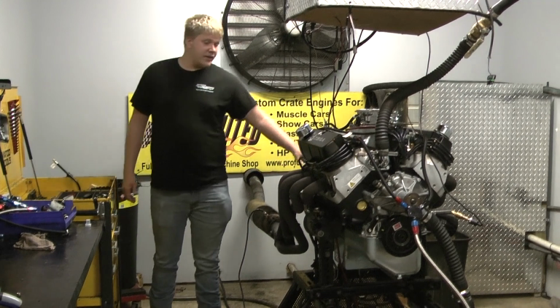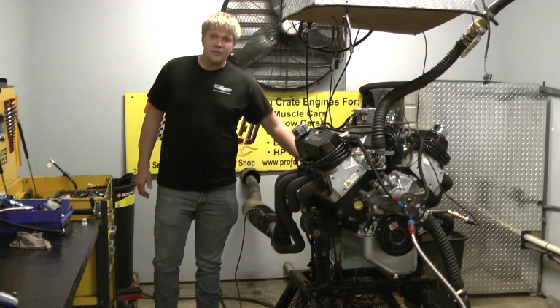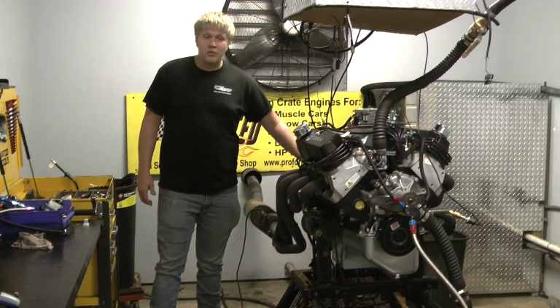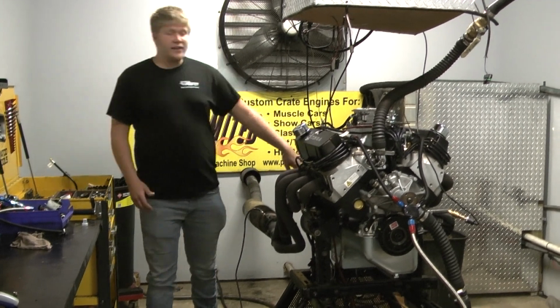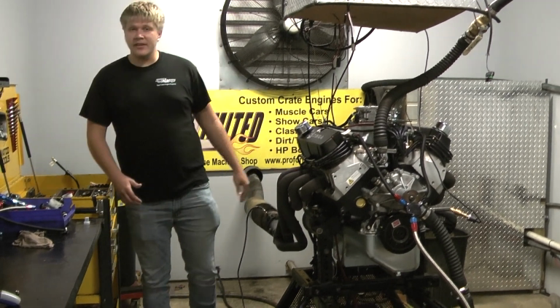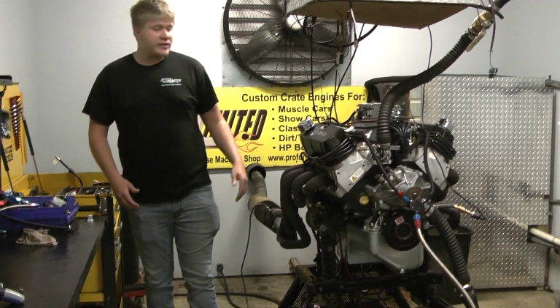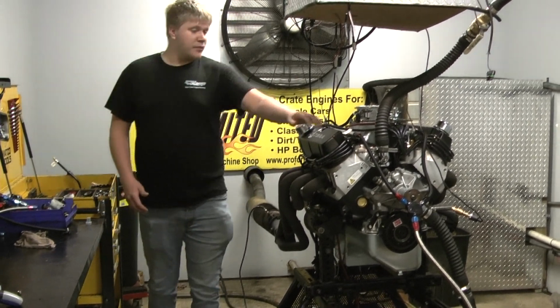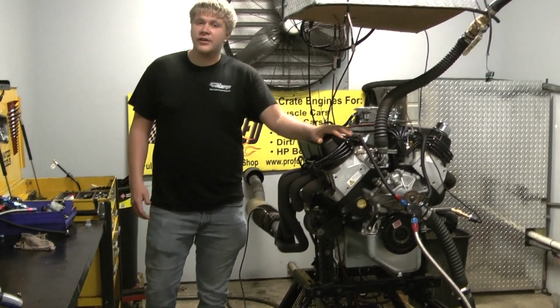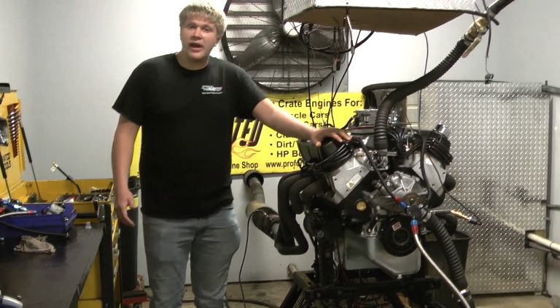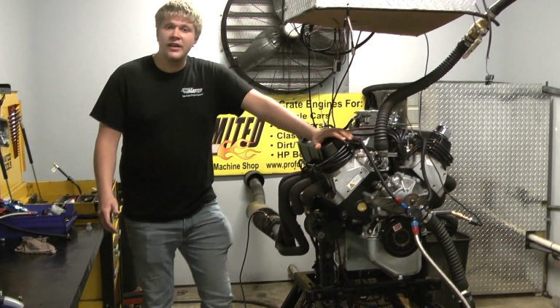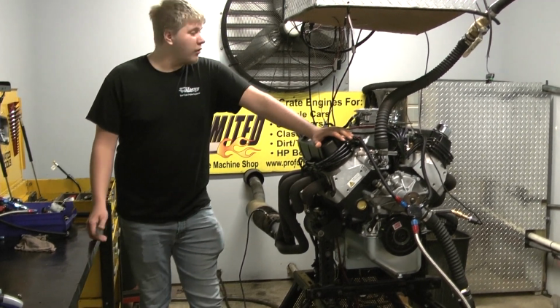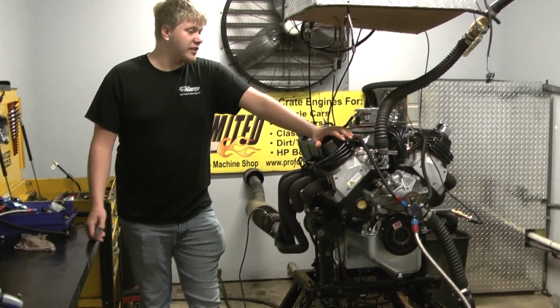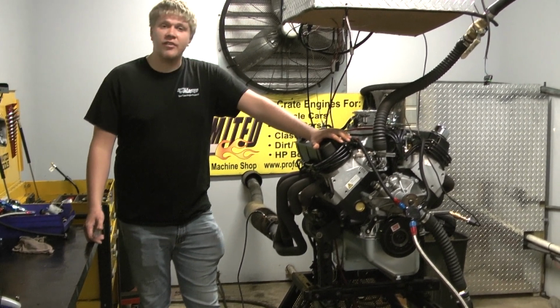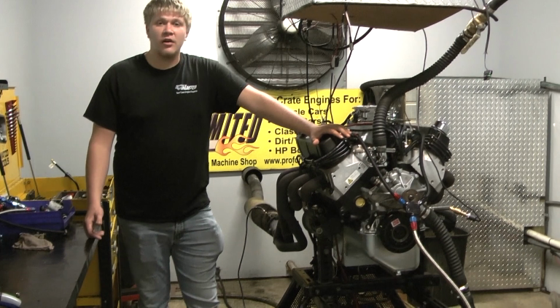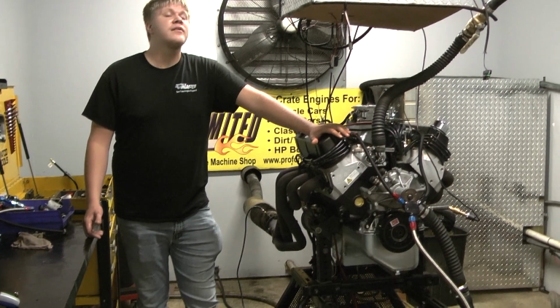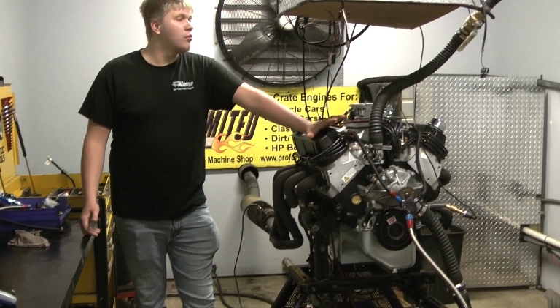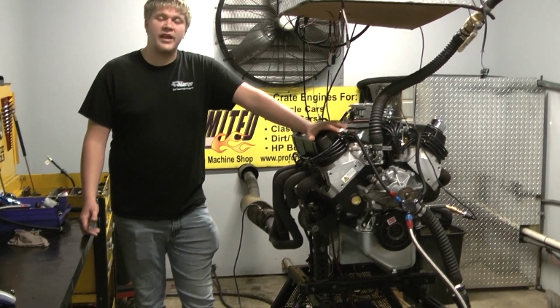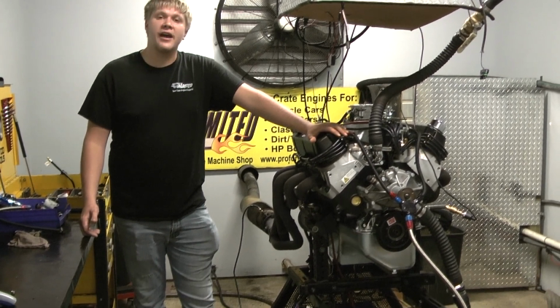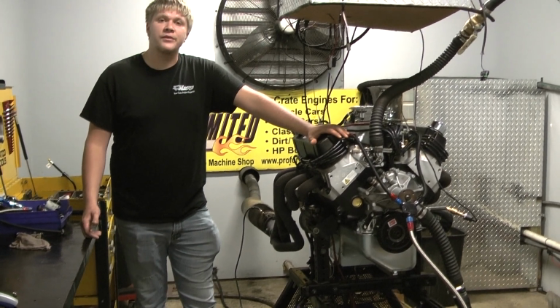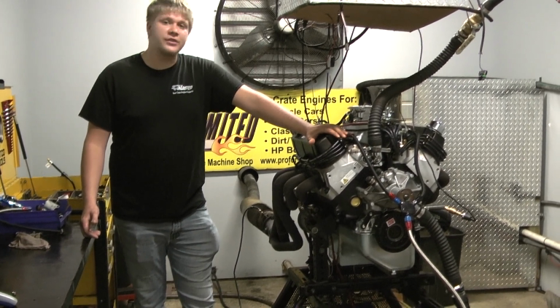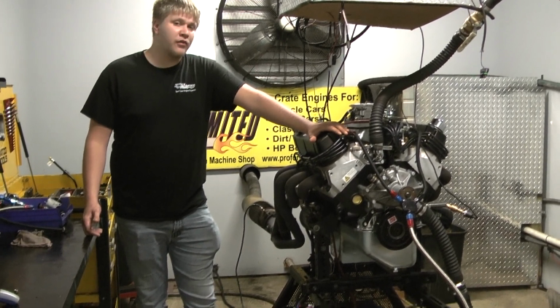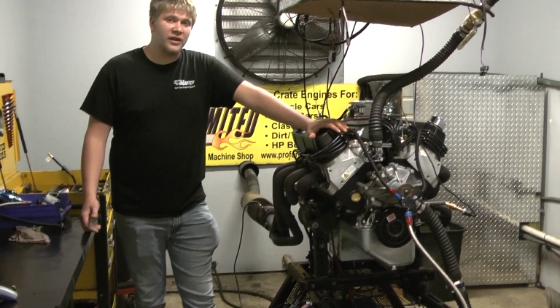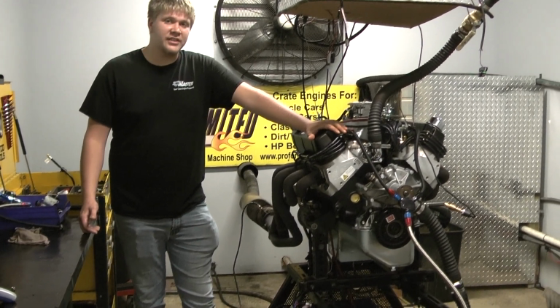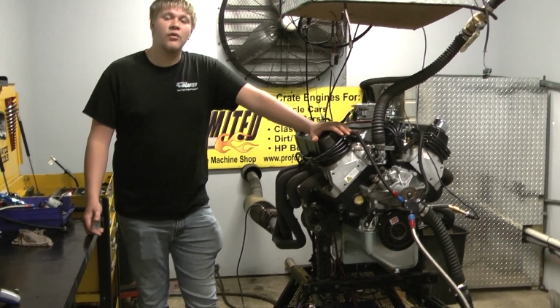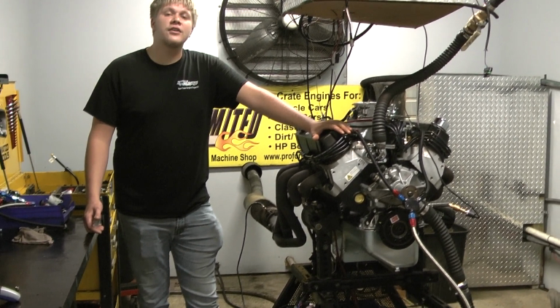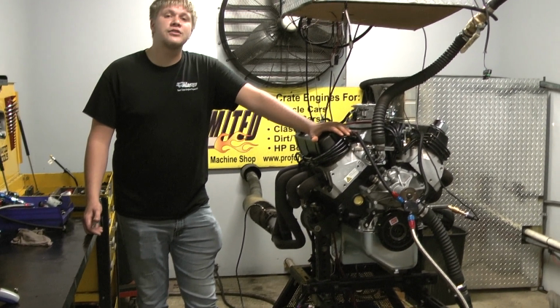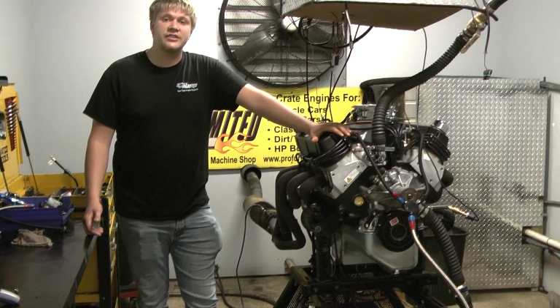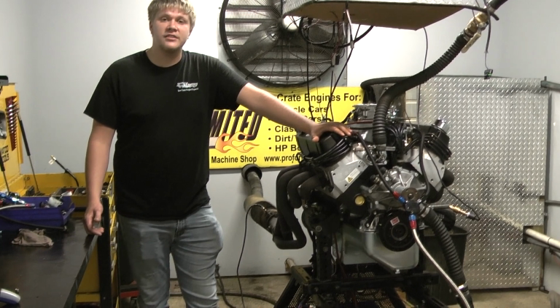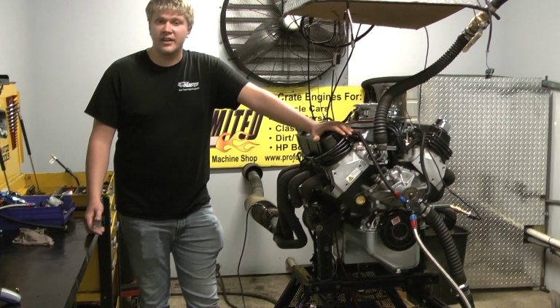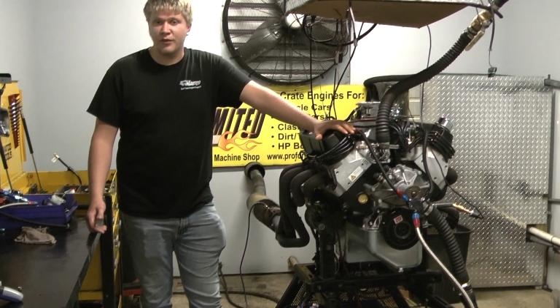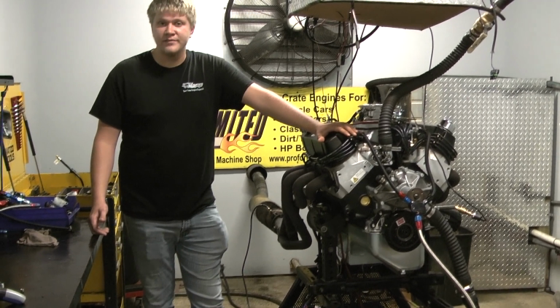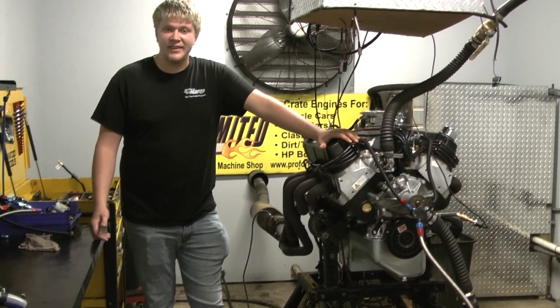And if you want anything to put power in your ride, don't hesitate to give us a call. We'll be more than happy to help you with your performance project. 1-800-267-3940. Thank you.